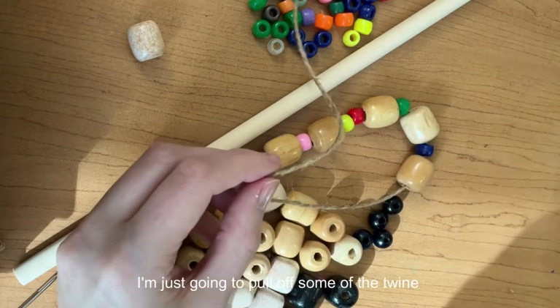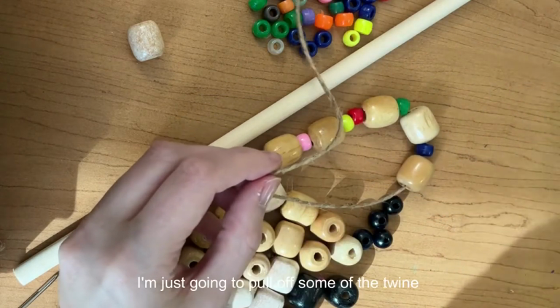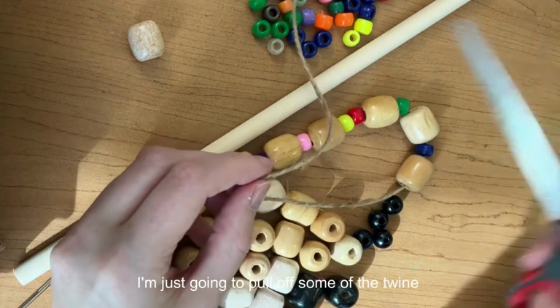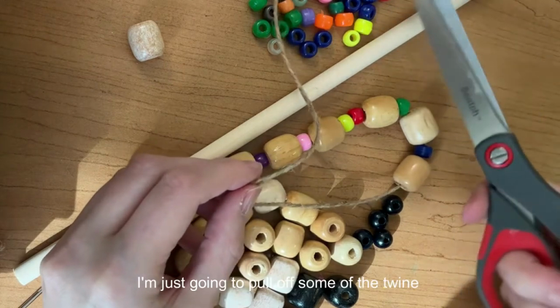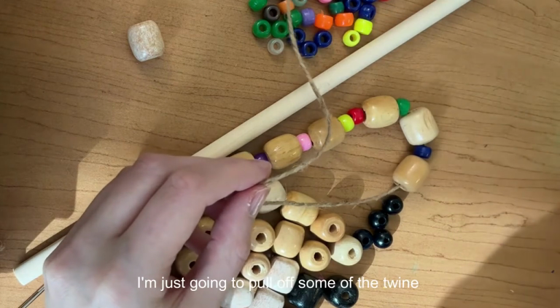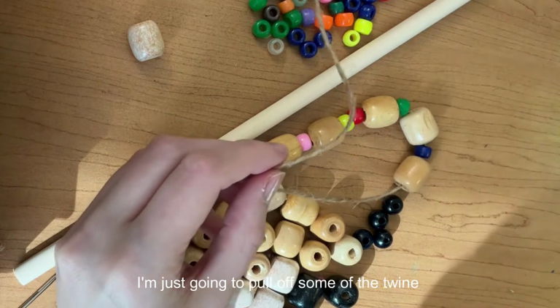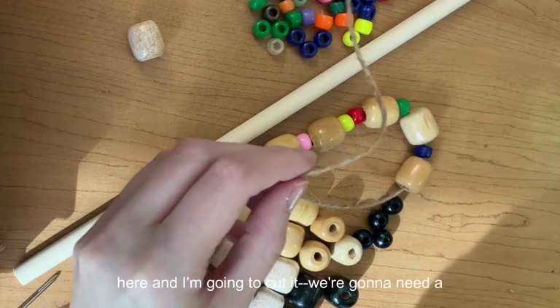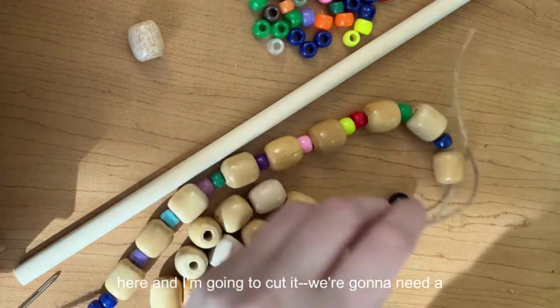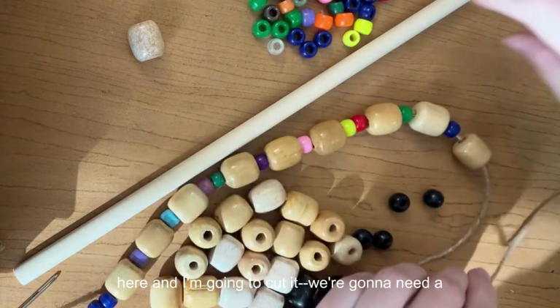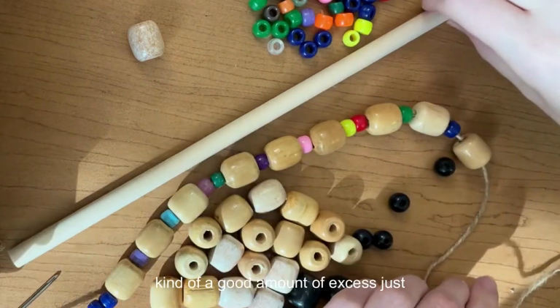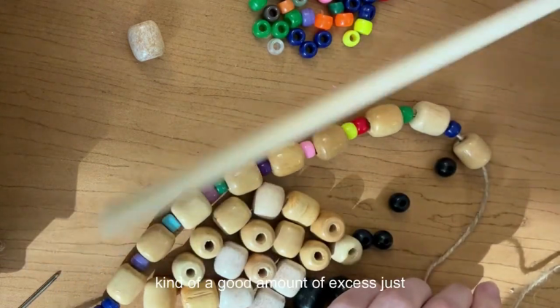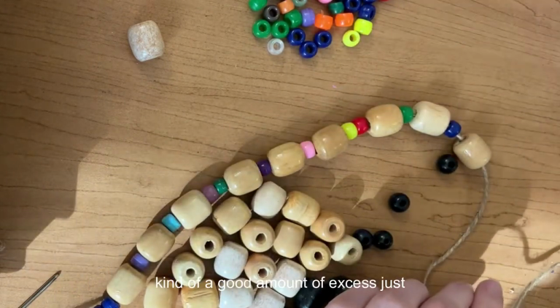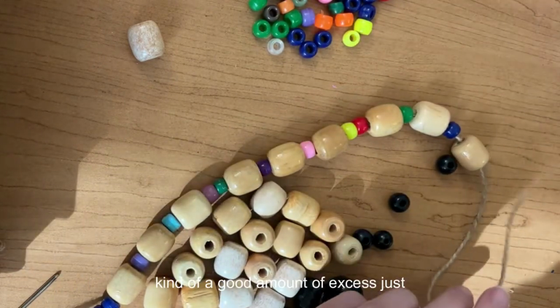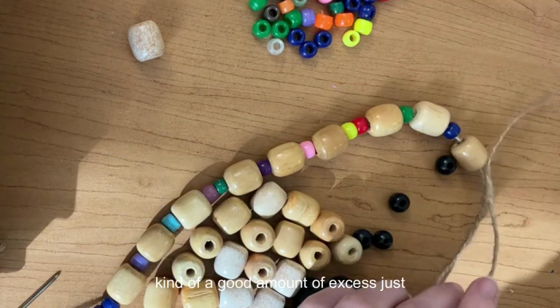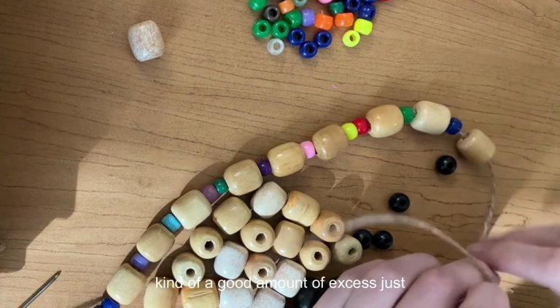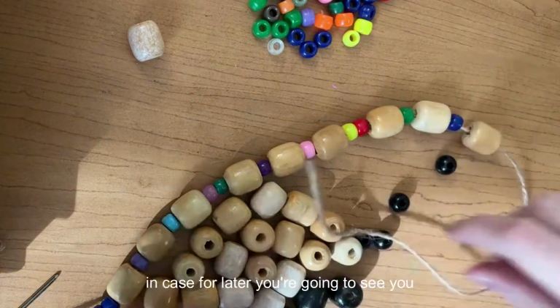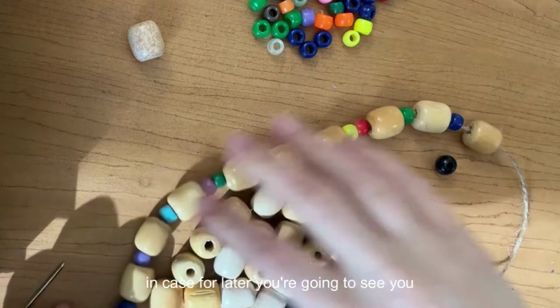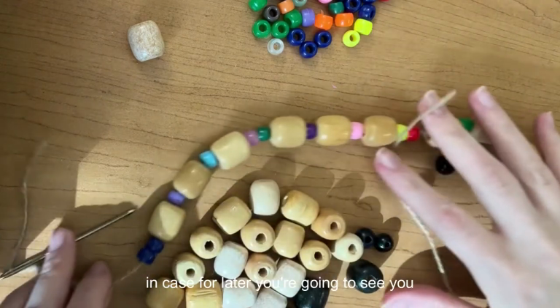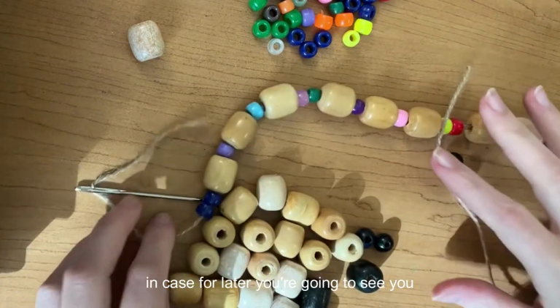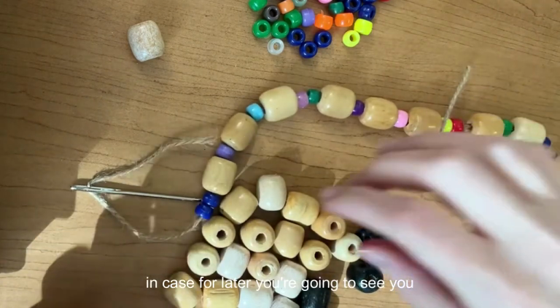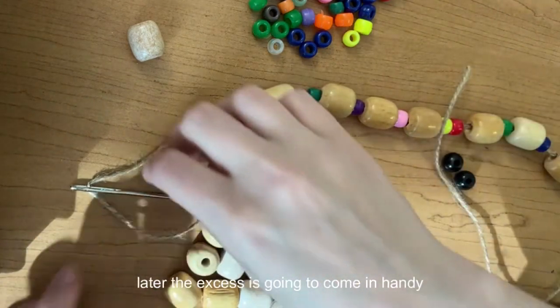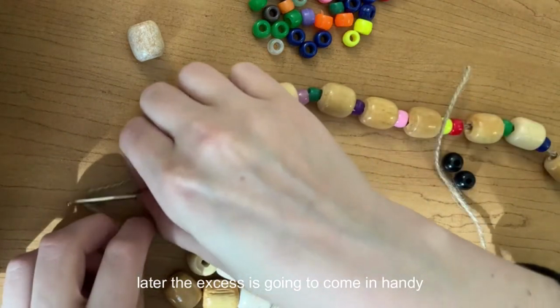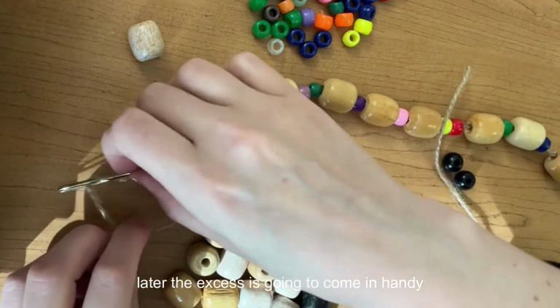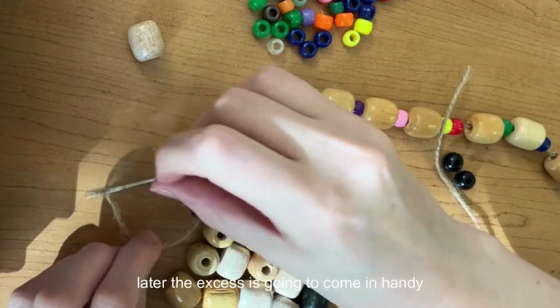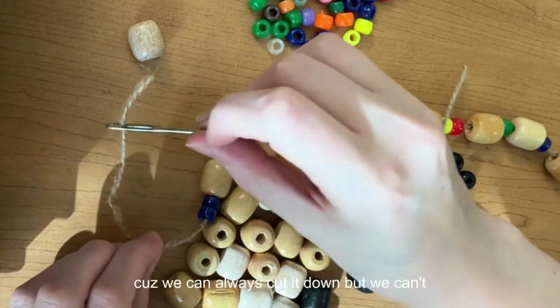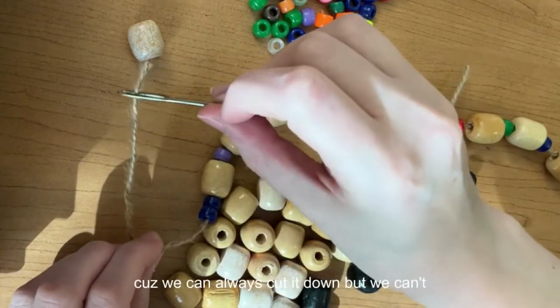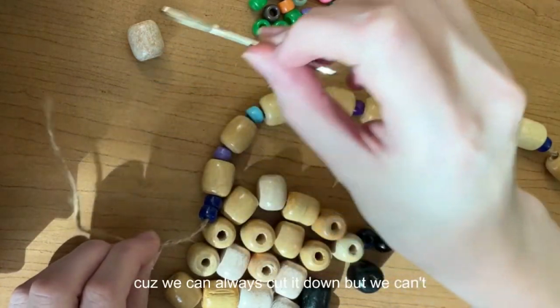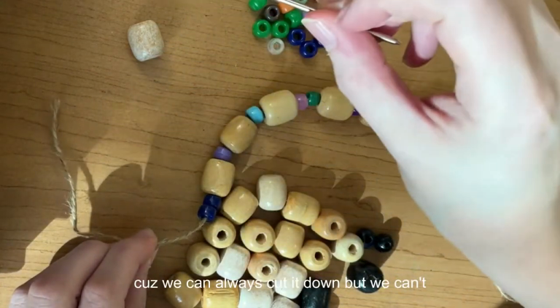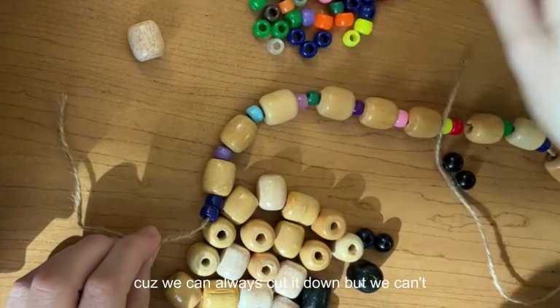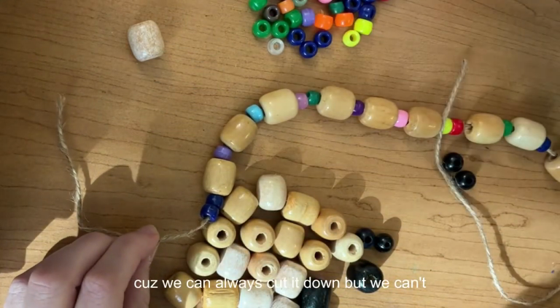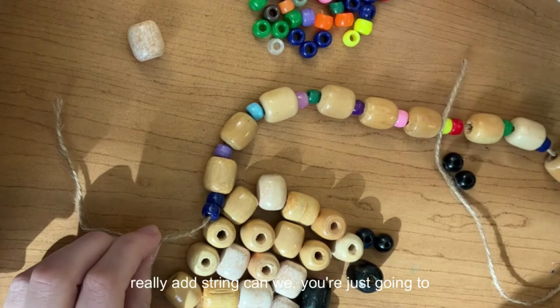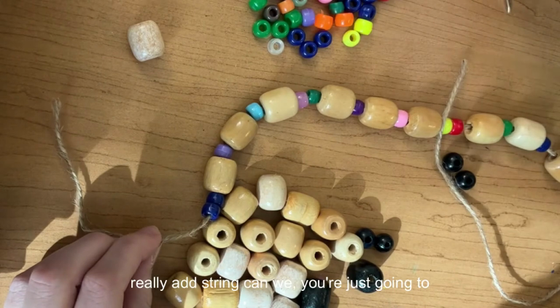I'm going to pull off some of the twine and cut it. We've got a good amount of excess just in case for later — the excess is going to come in handy because we can always cut it down, but we can't really add string.